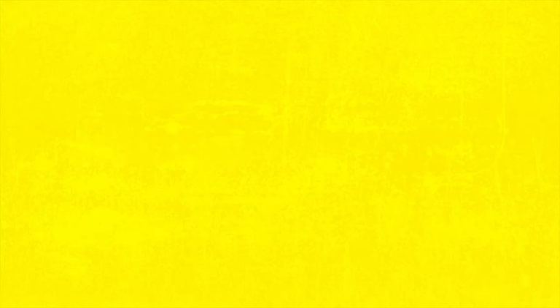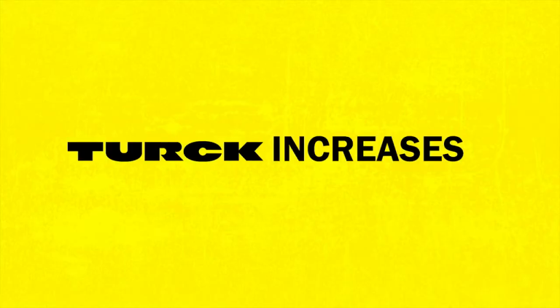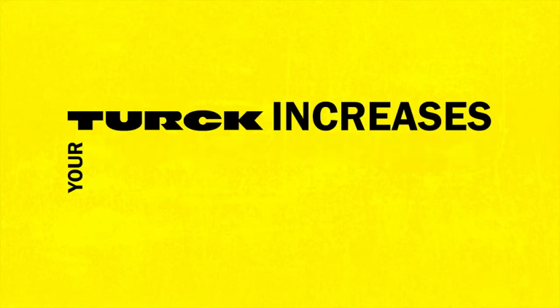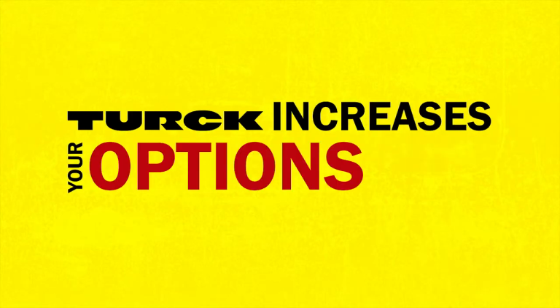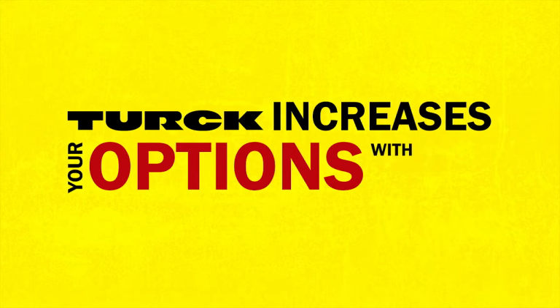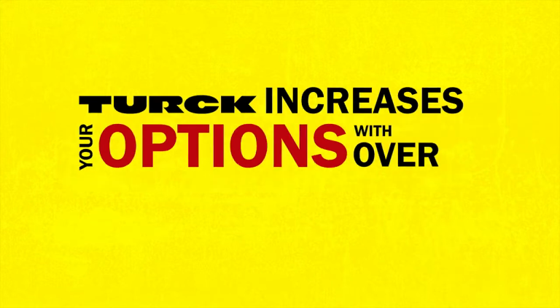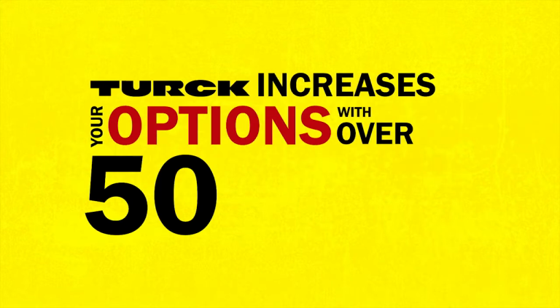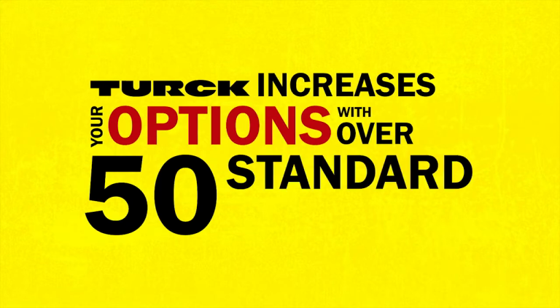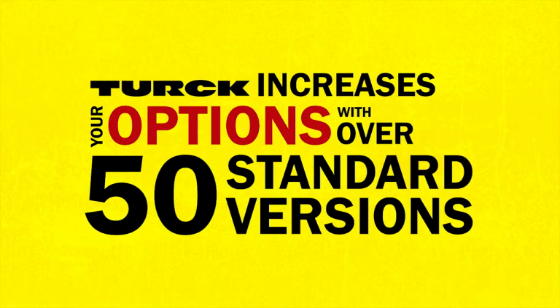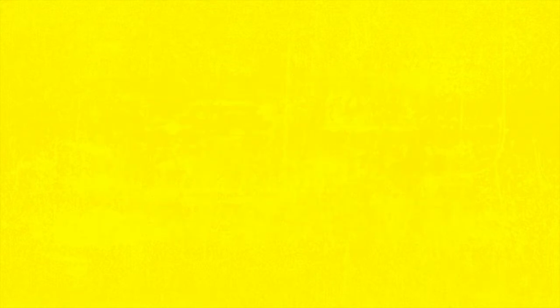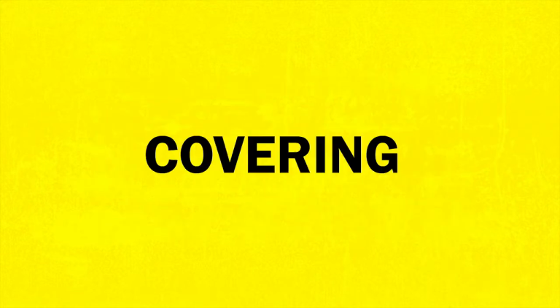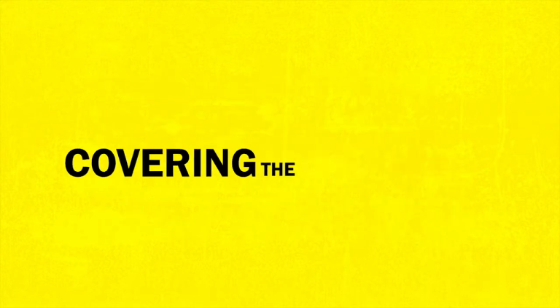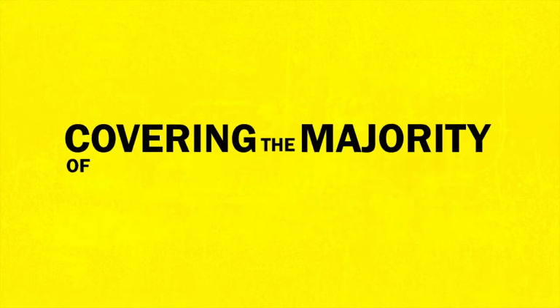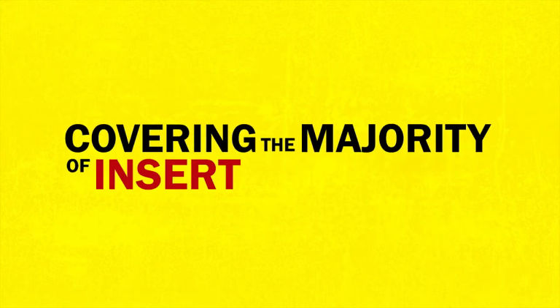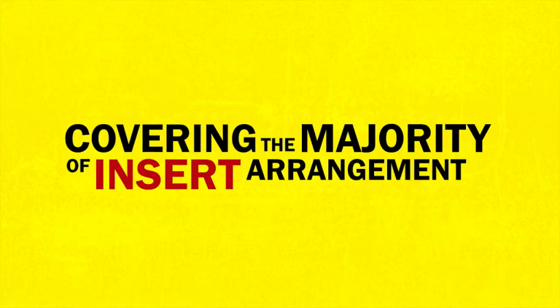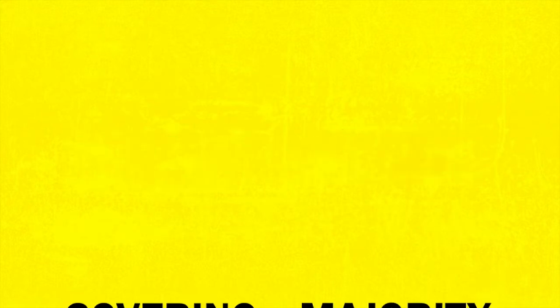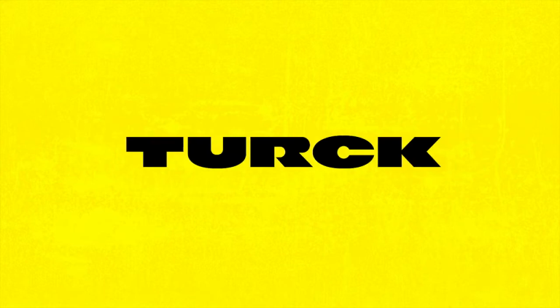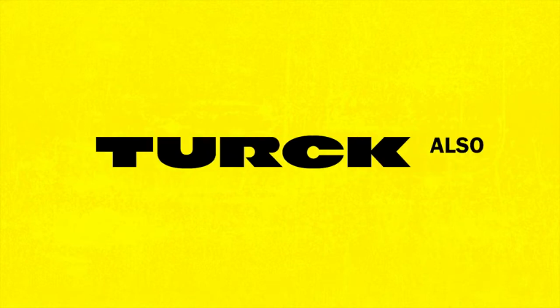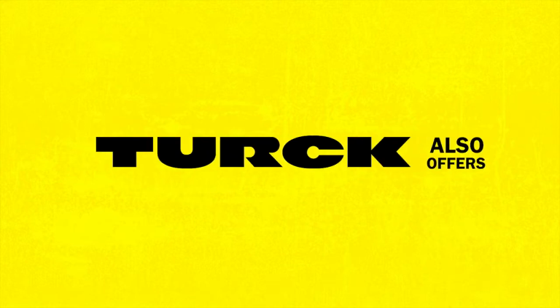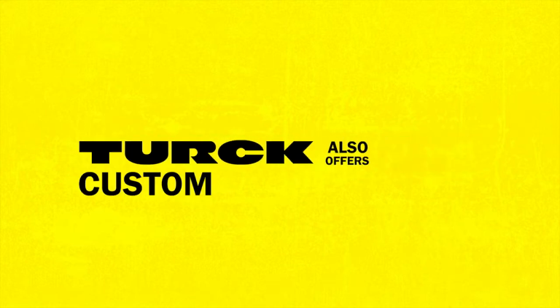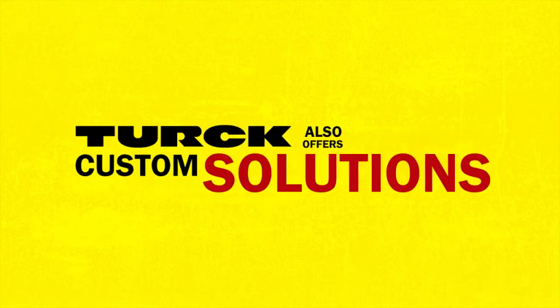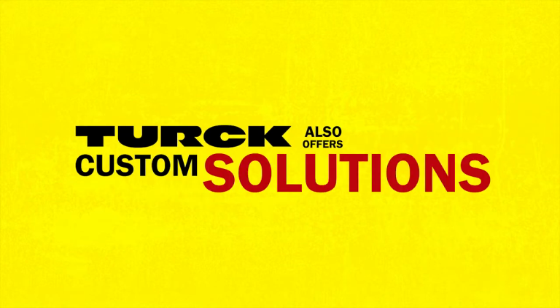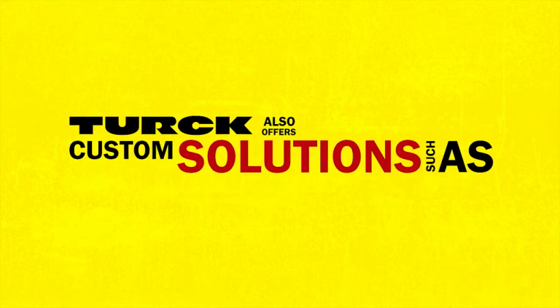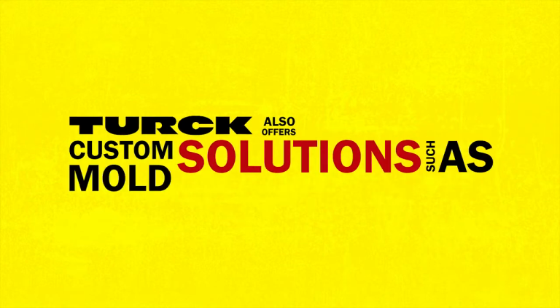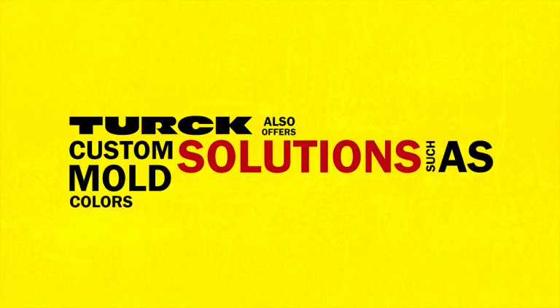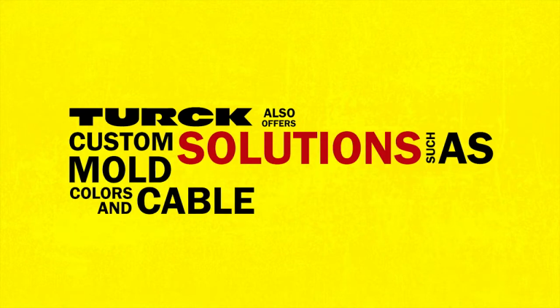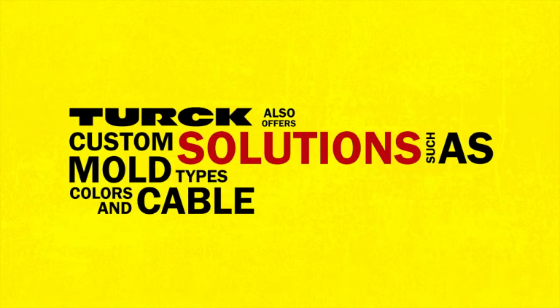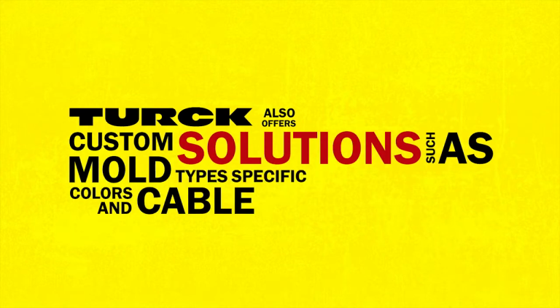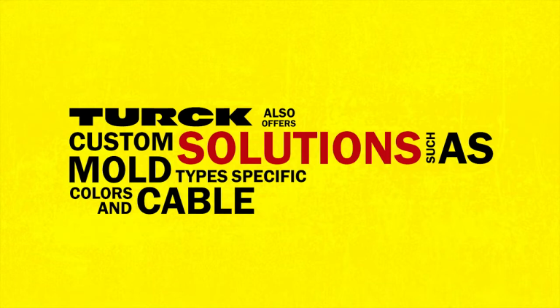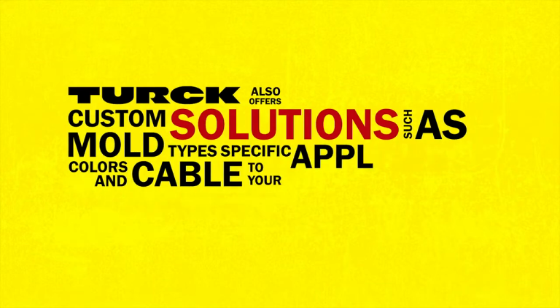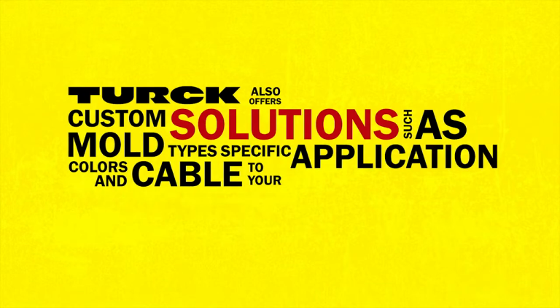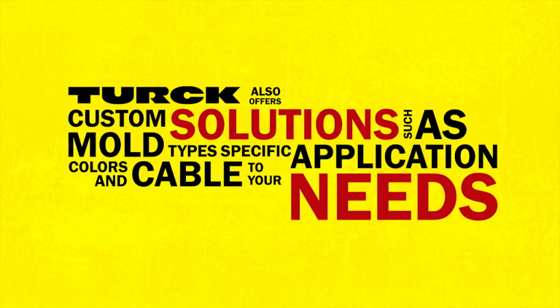Turck increases your options with over 50 standard versions, covering the majority of insert arrangements. Turck also offers custom solutions such as mold colors and cable types specific to your application needs.